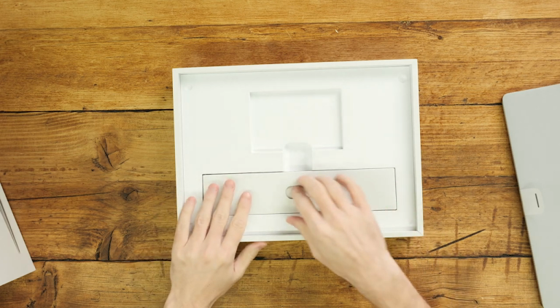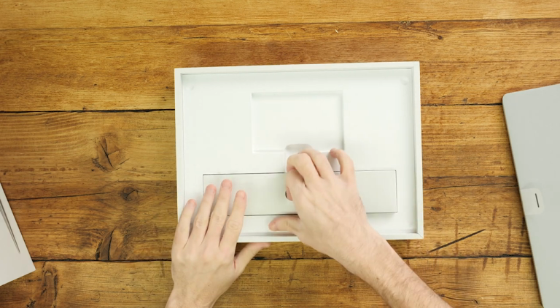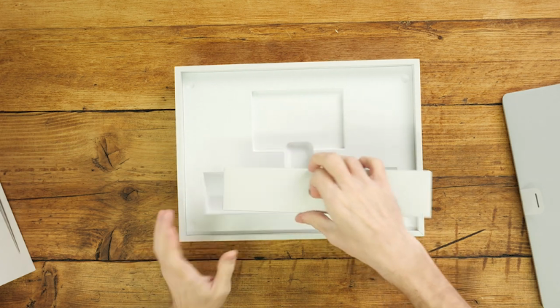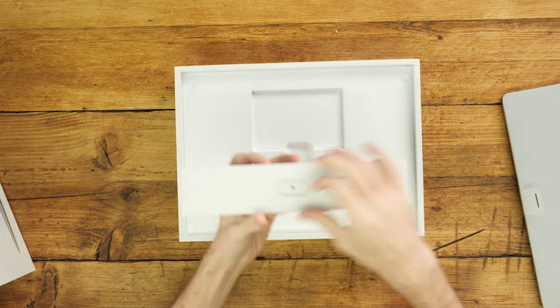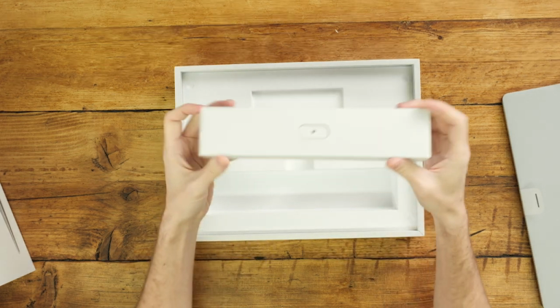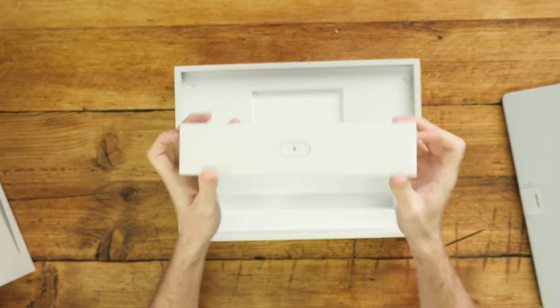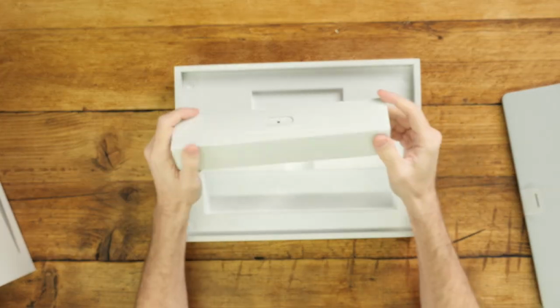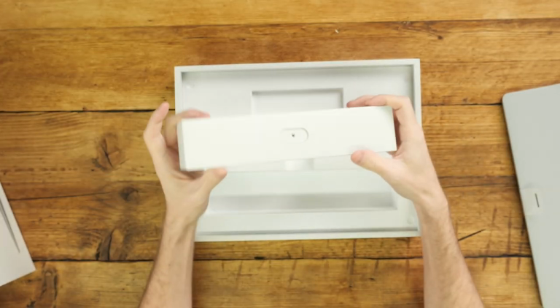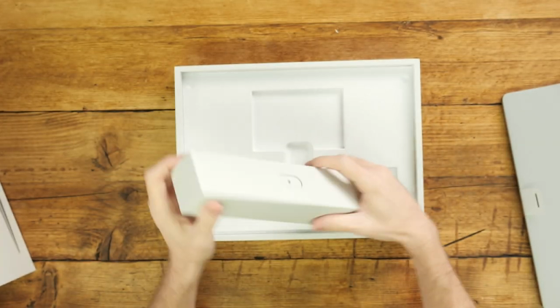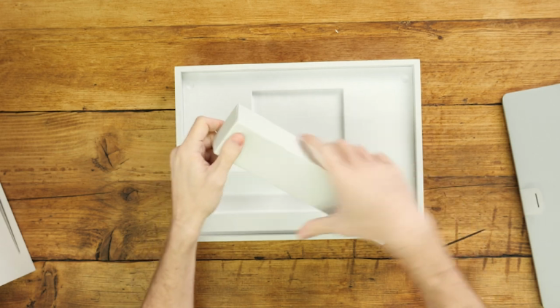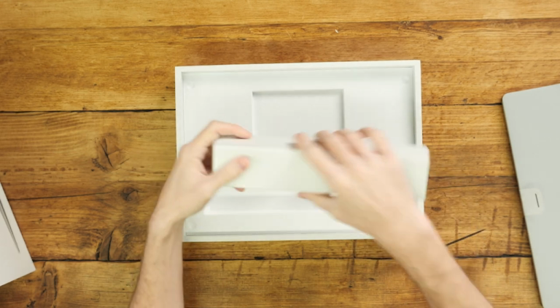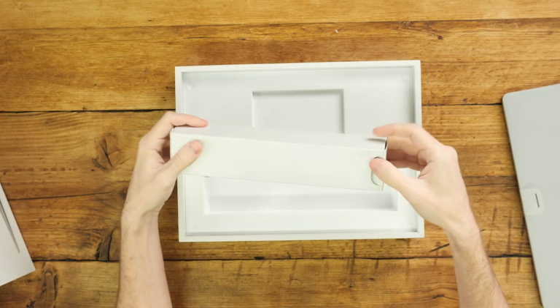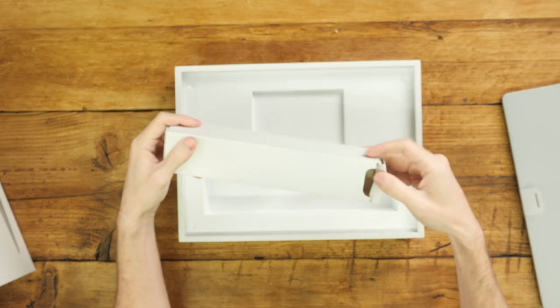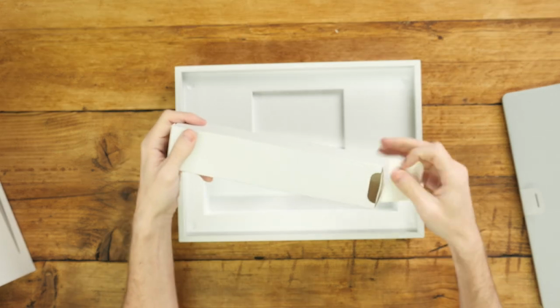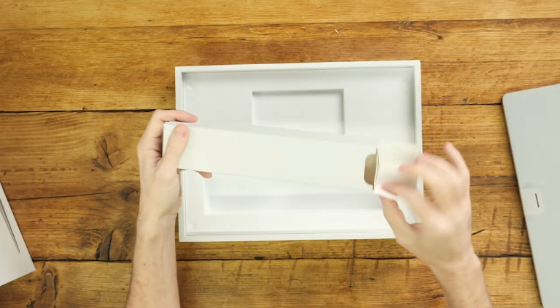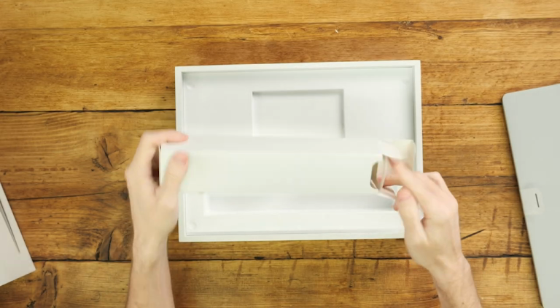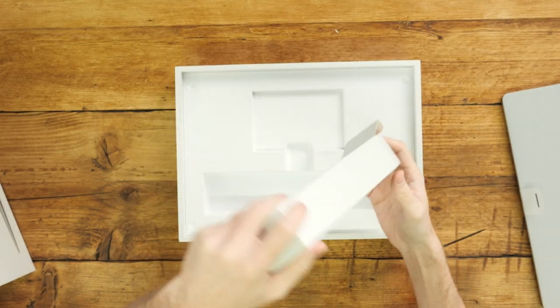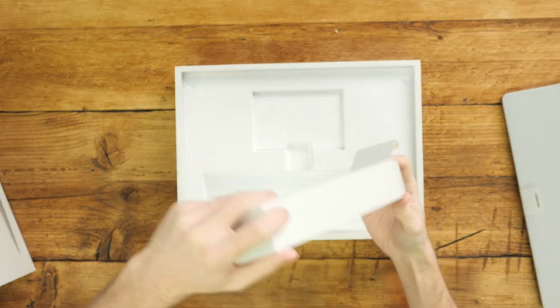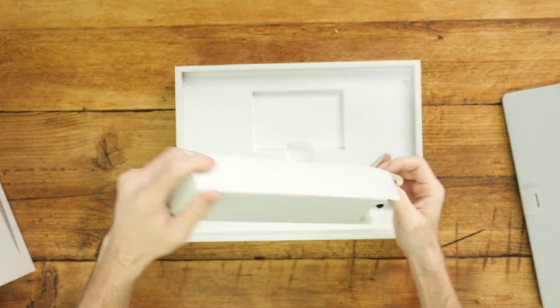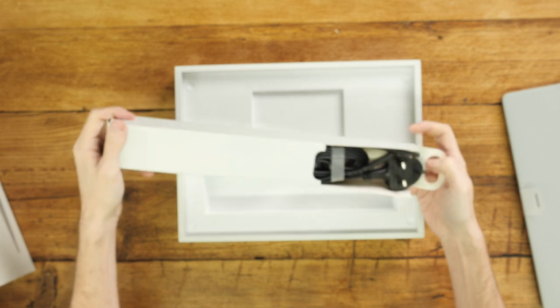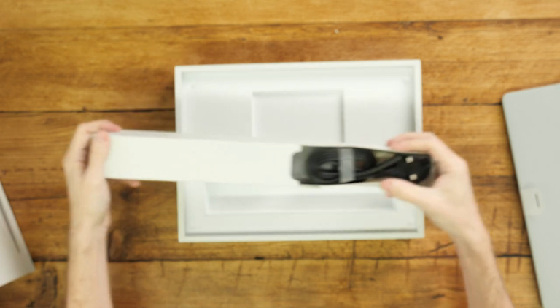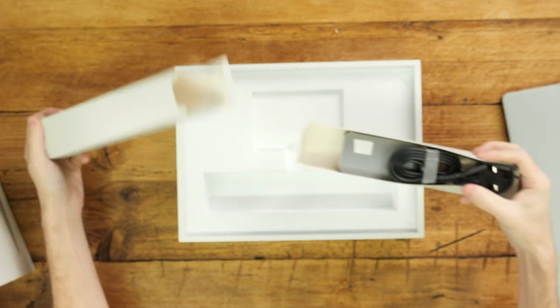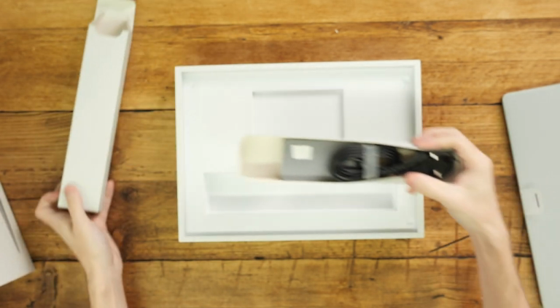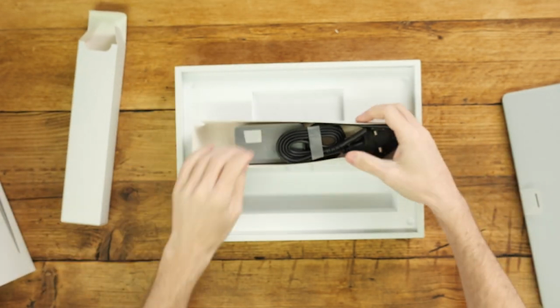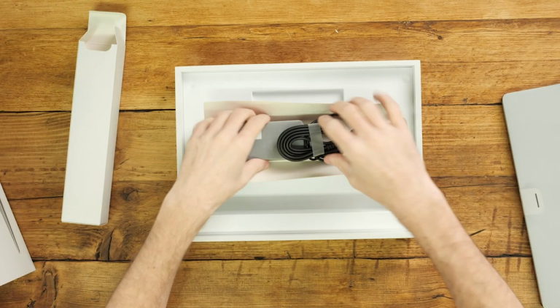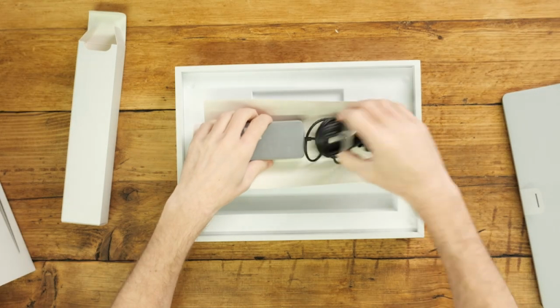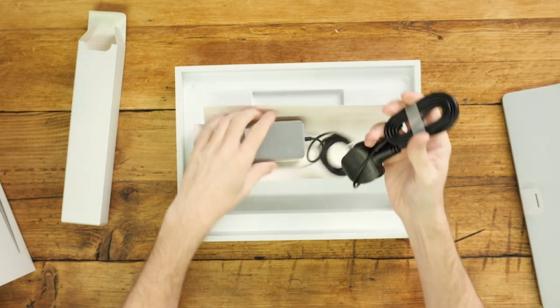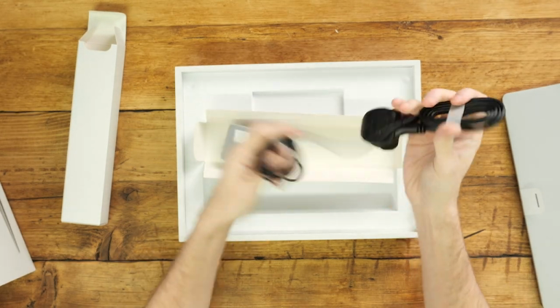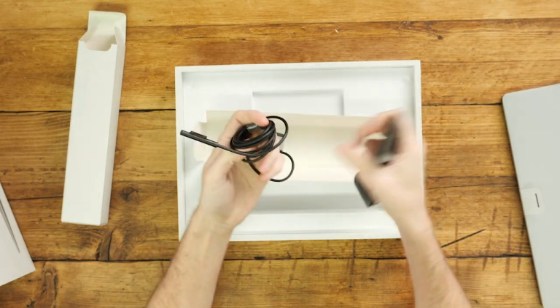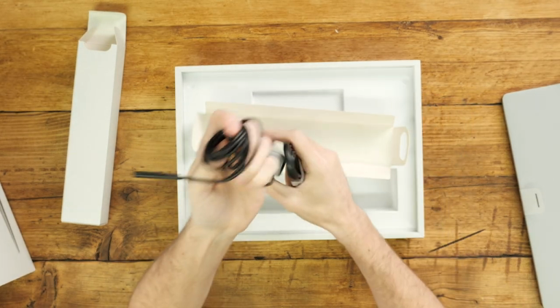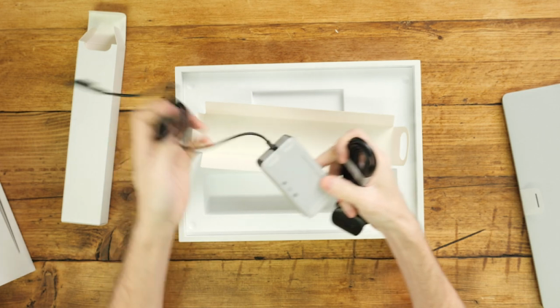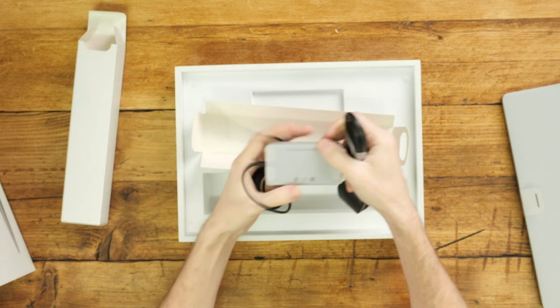Down here we have this unique Surface charger that comes with the magnetic connector. The Surface Laptop 5 comes with up to 18 hours of battery life.